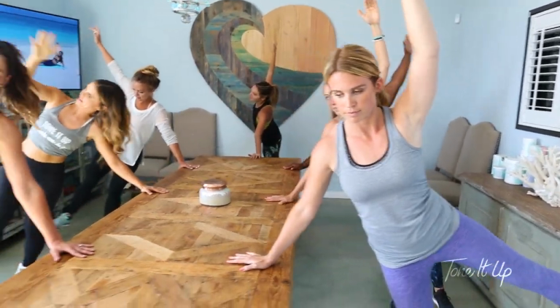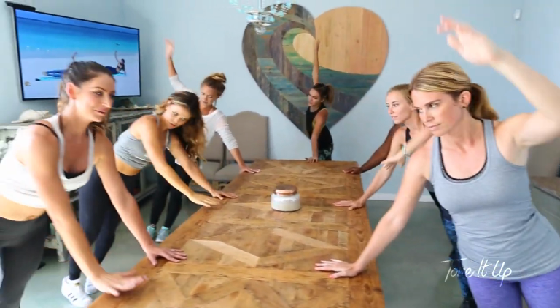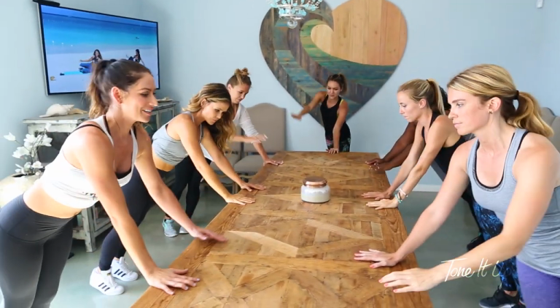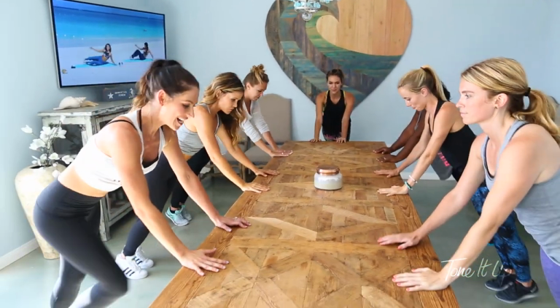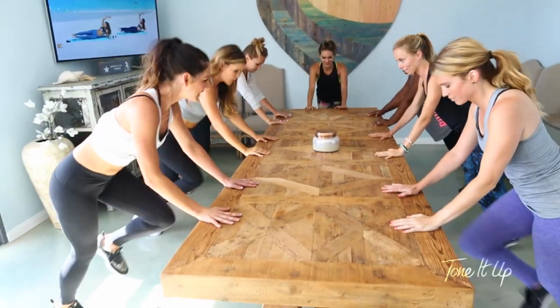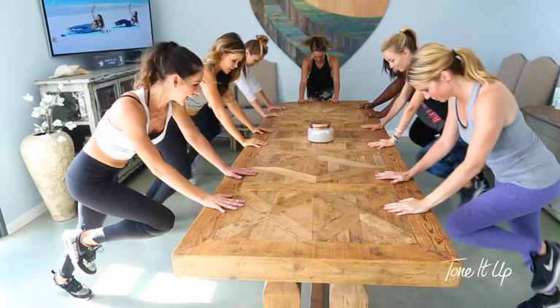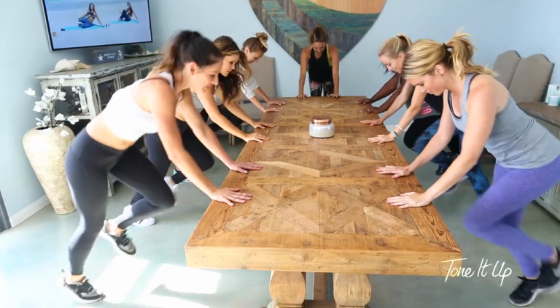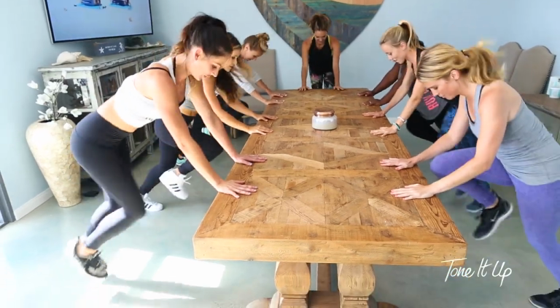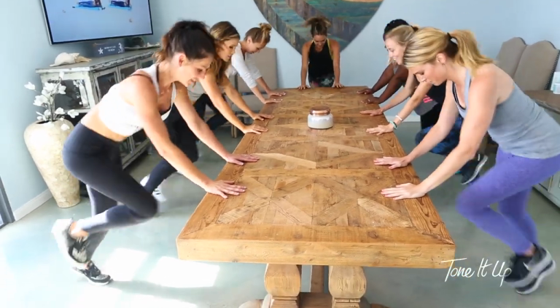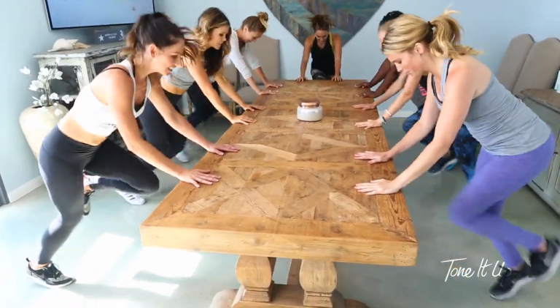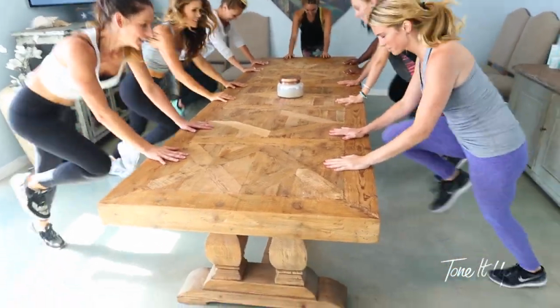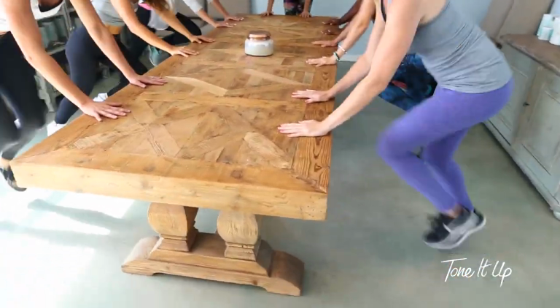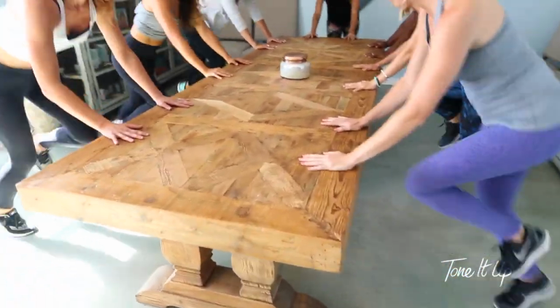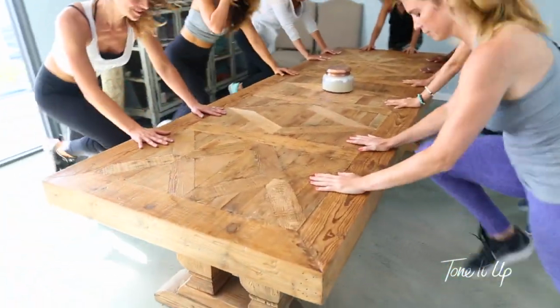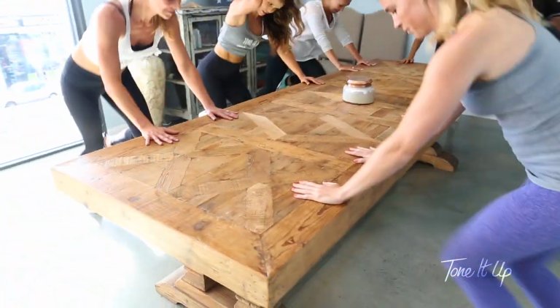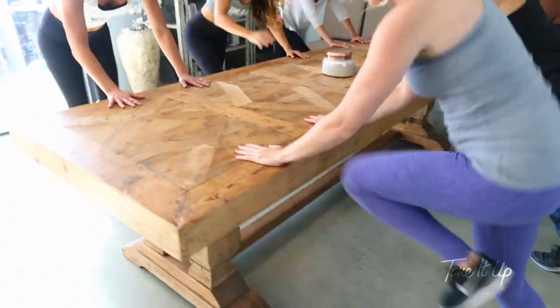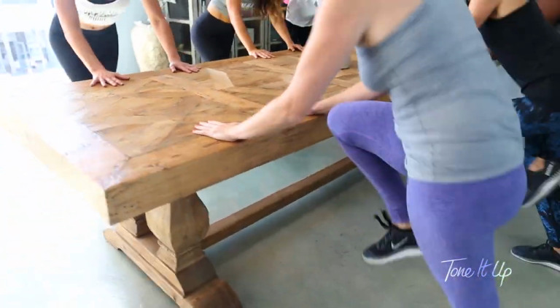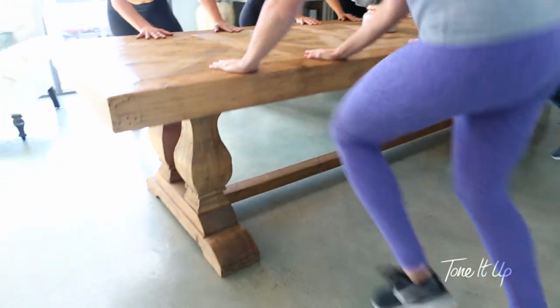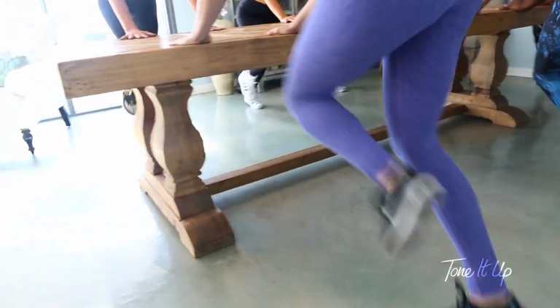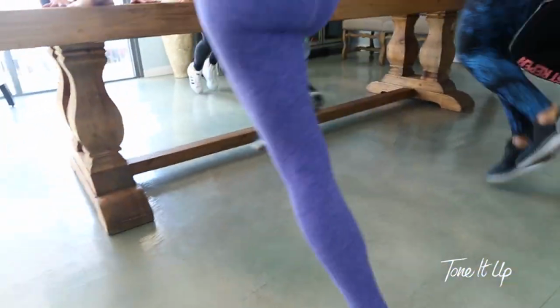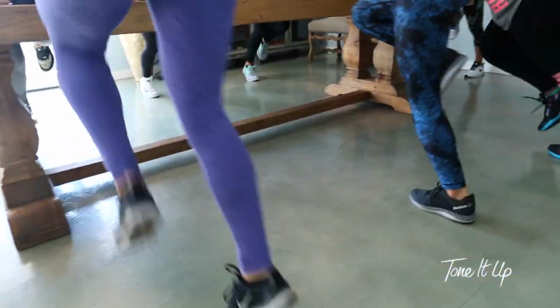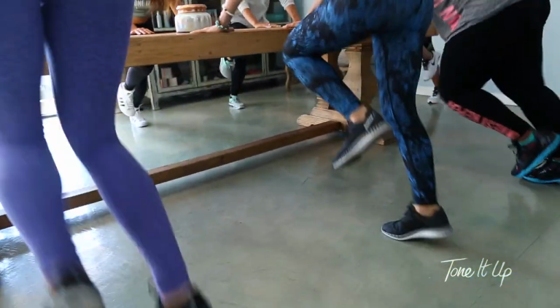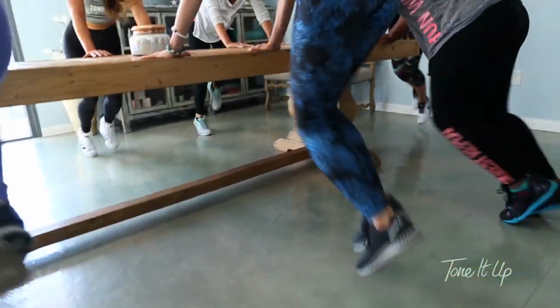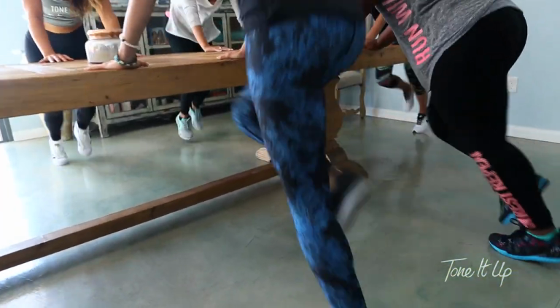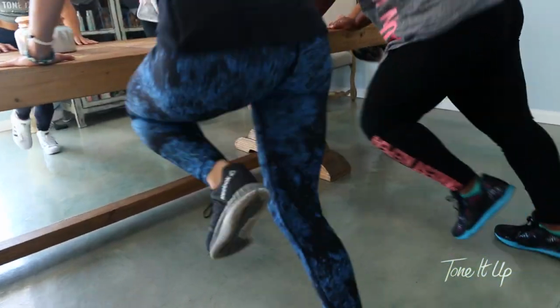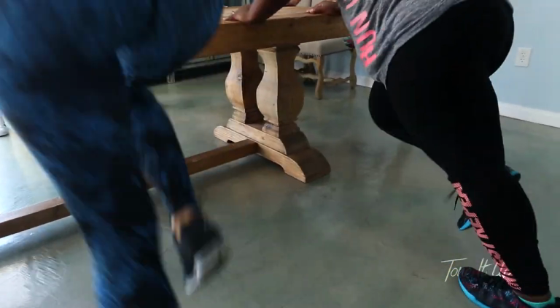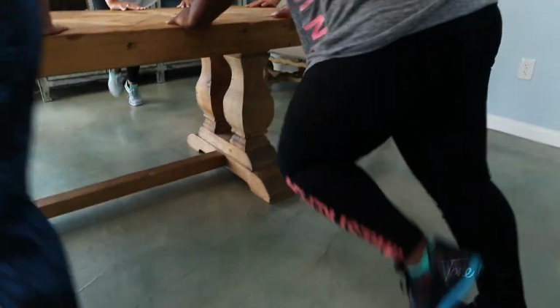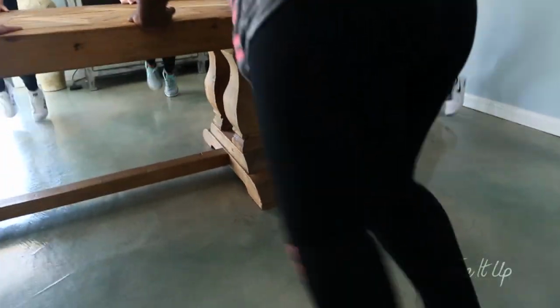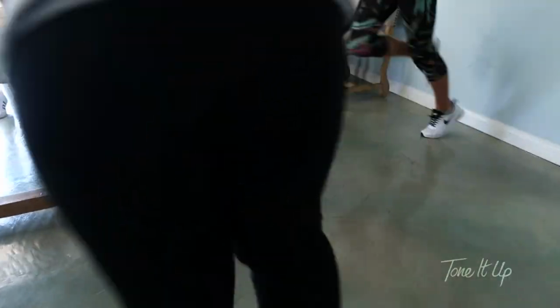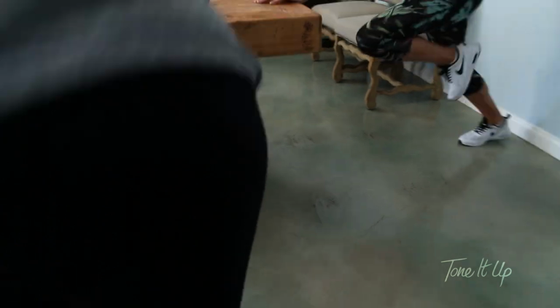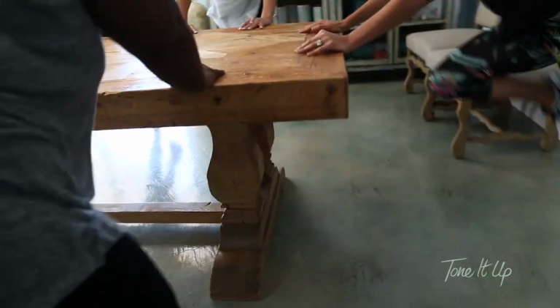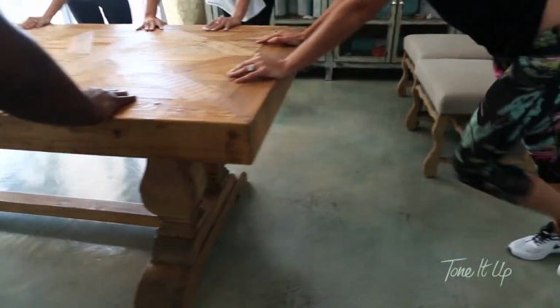We'll come back into plank — we're going to run it out. Come on. Ten more seconds here, and then we'll switch to the other side of that side plank. And five, four, three, two, one.